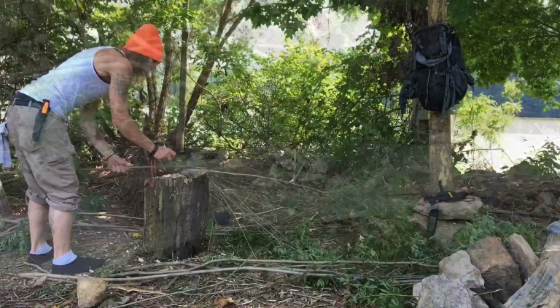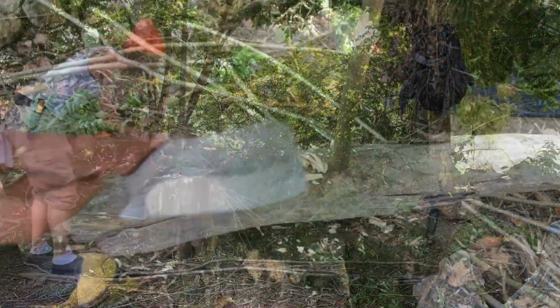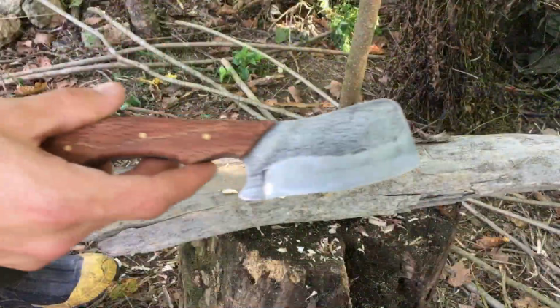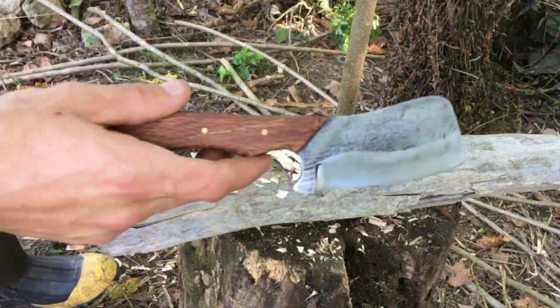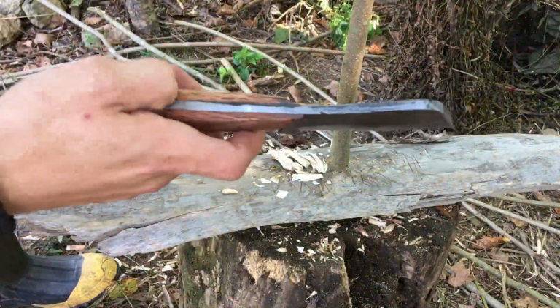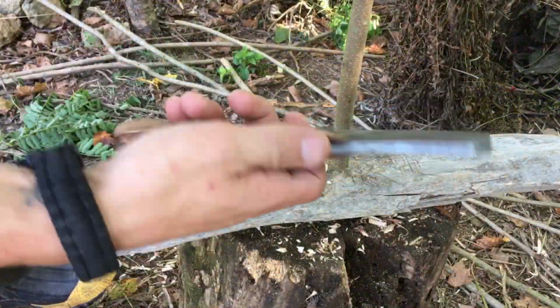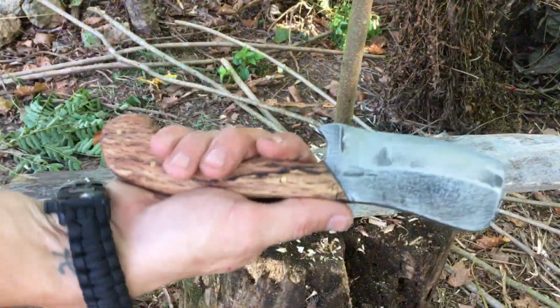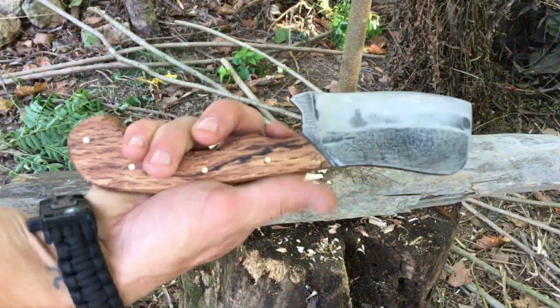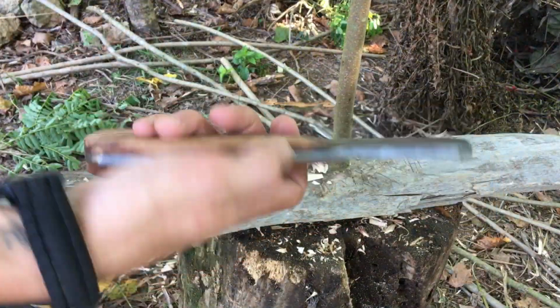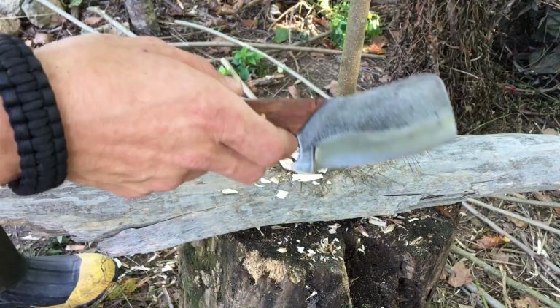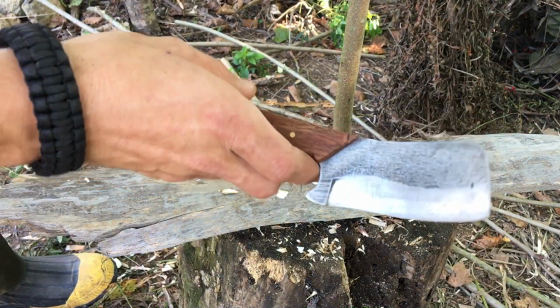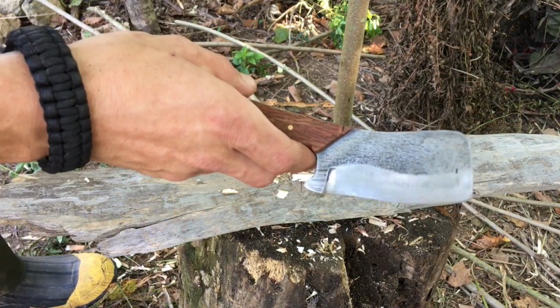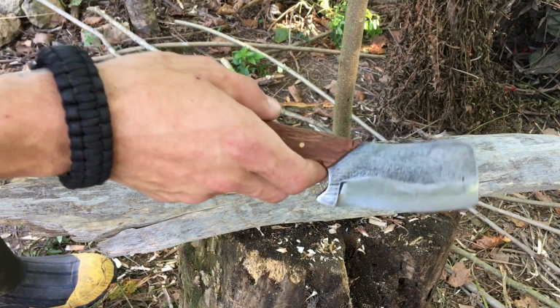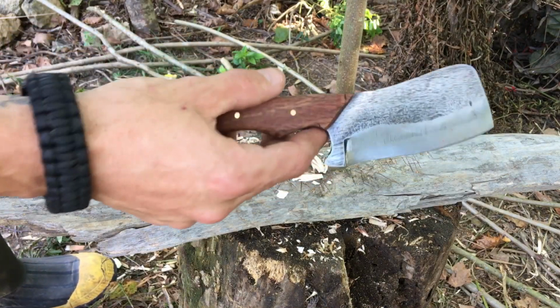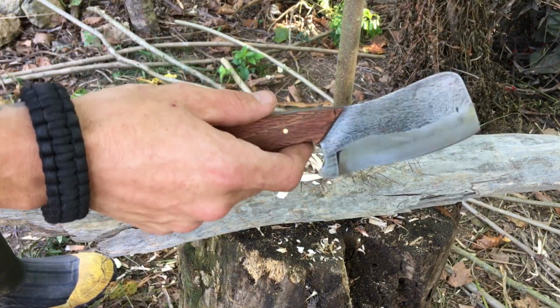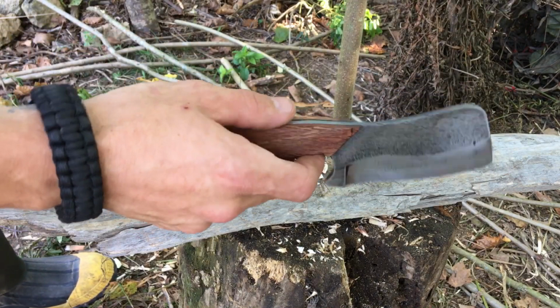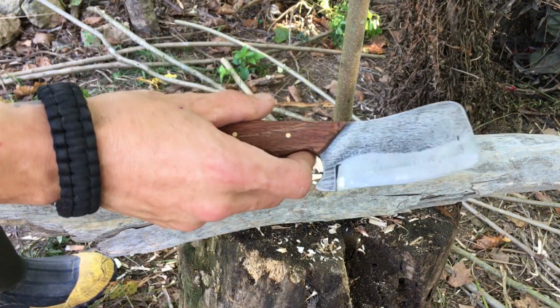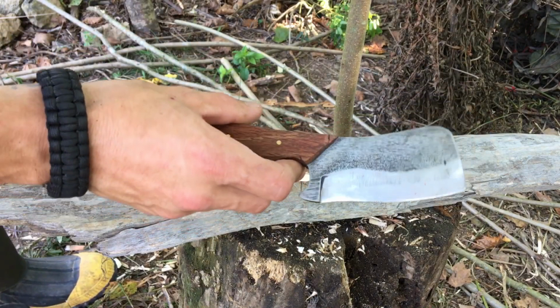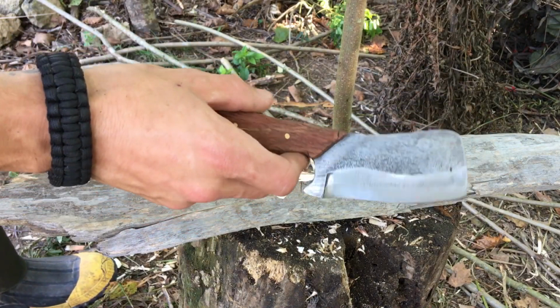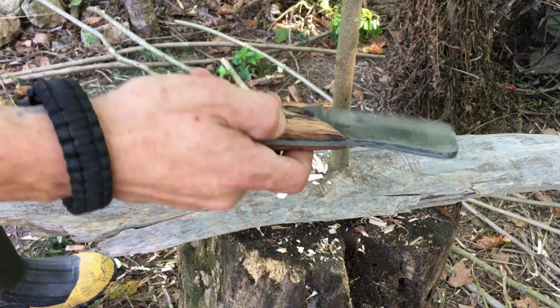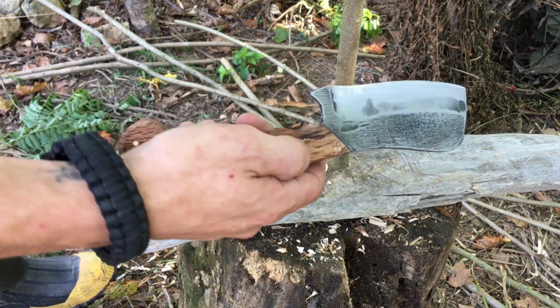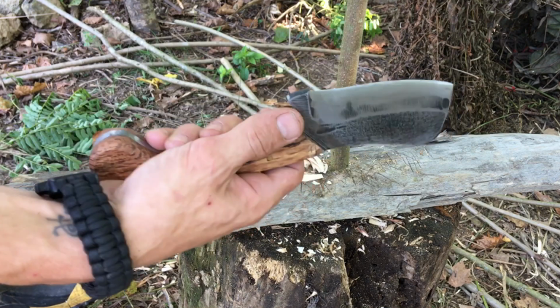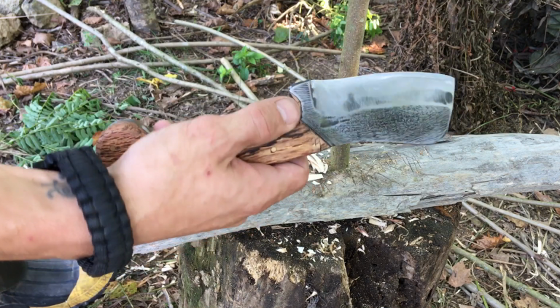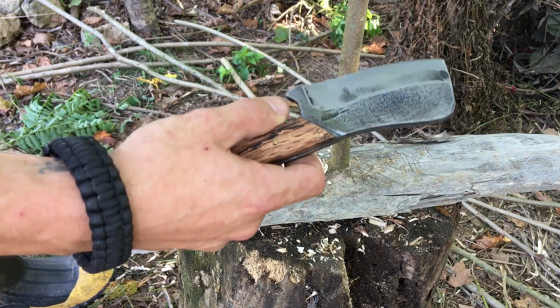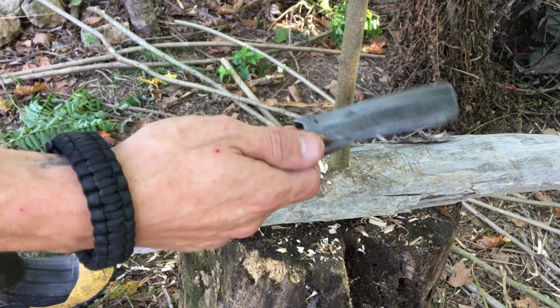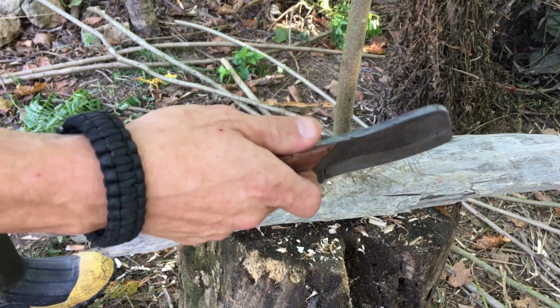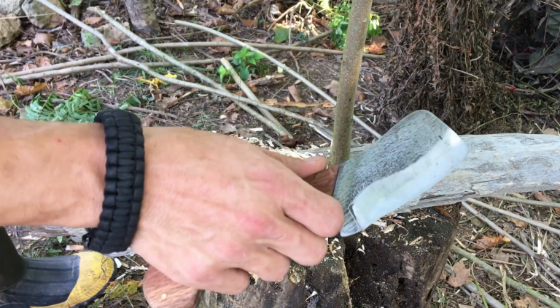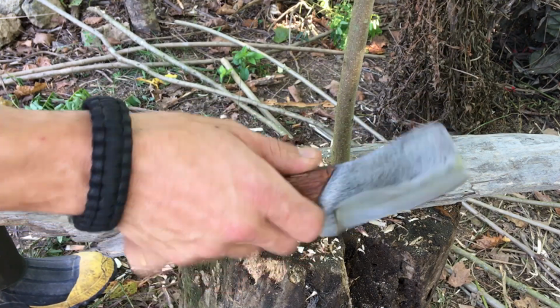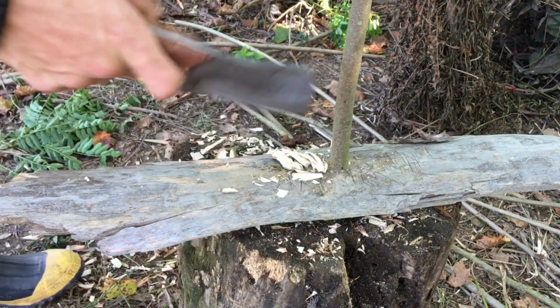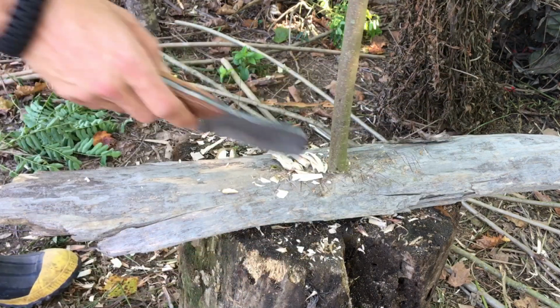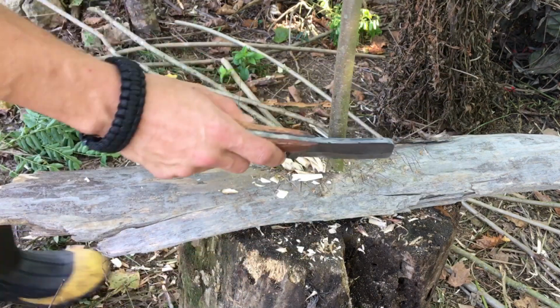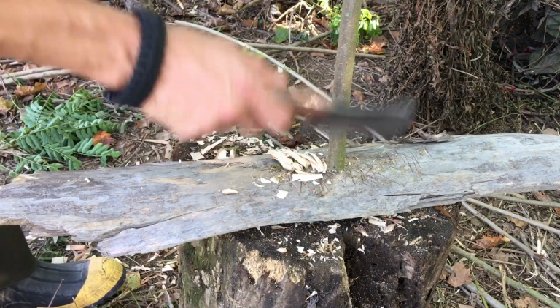Alright guys, we're going to be testing out my custom cleaver my buddy made, Robert Middleton. You guys stop by his Facebook page, check him out. He's a very talented guy. Thanks again, Robert.